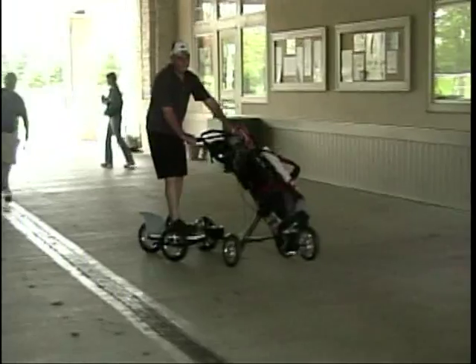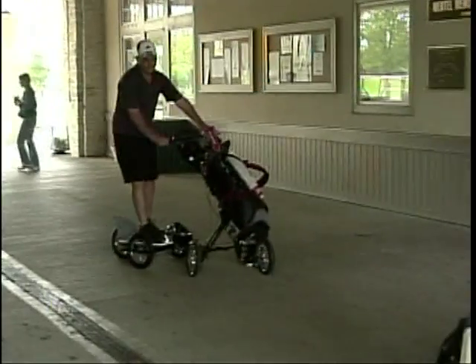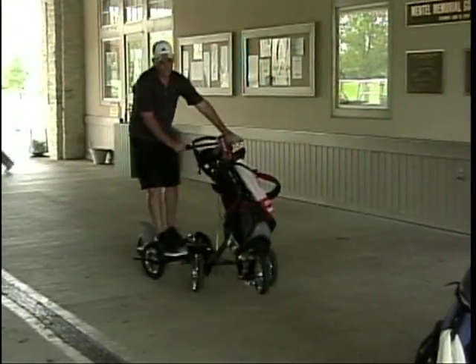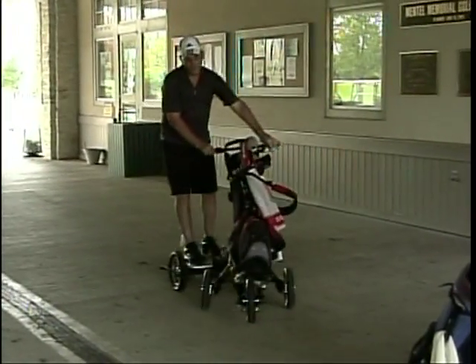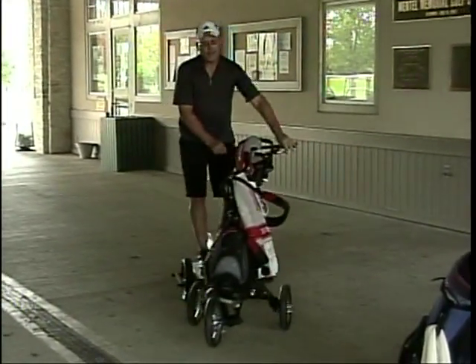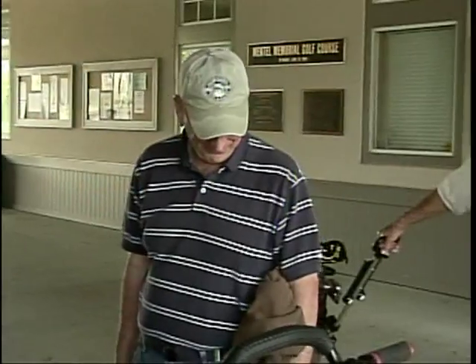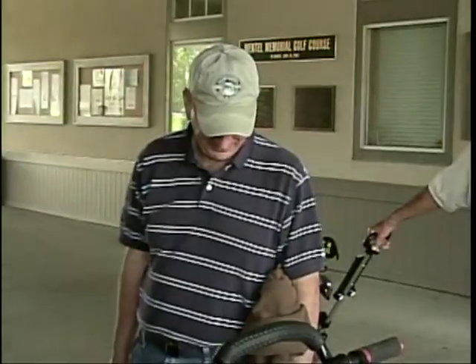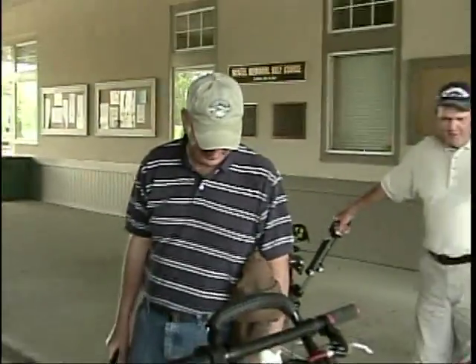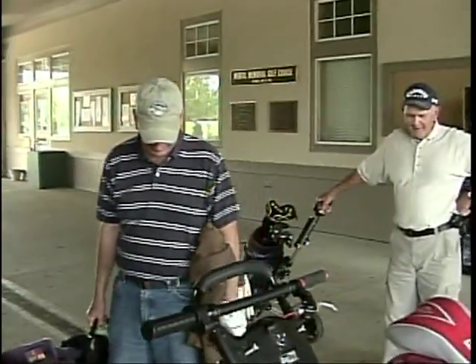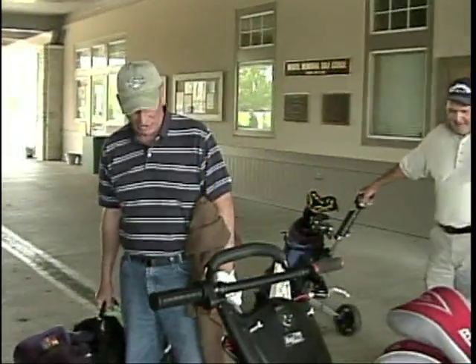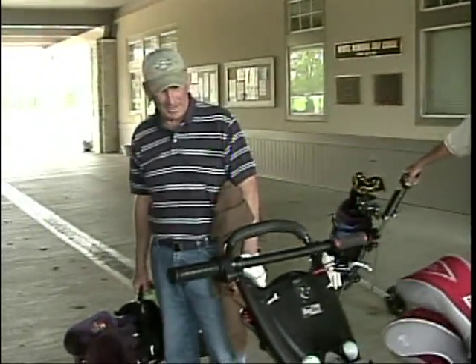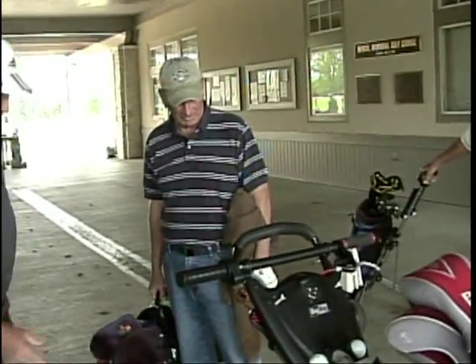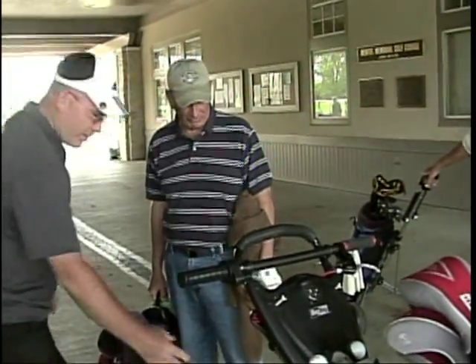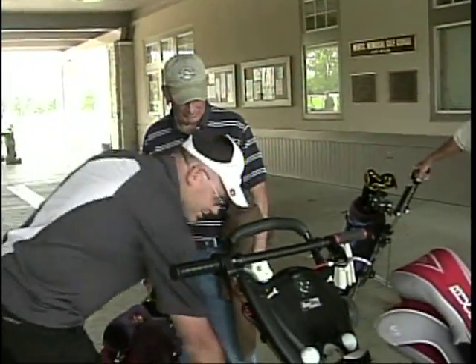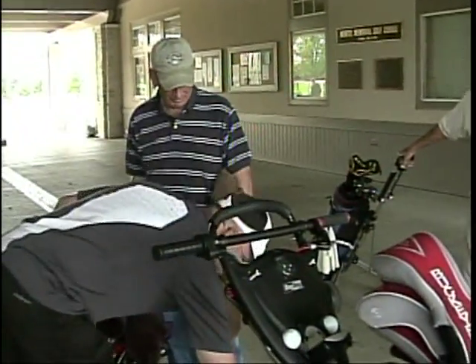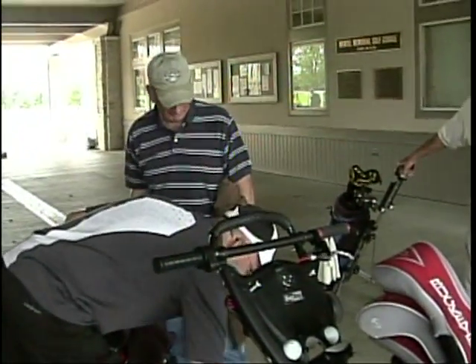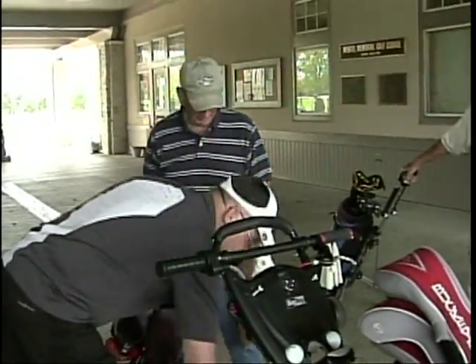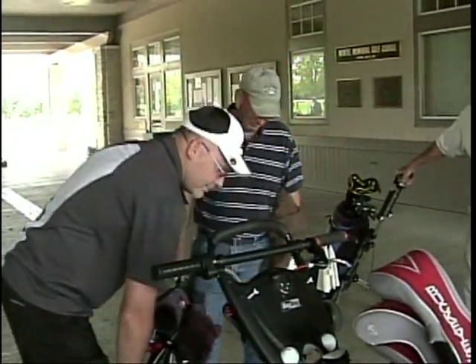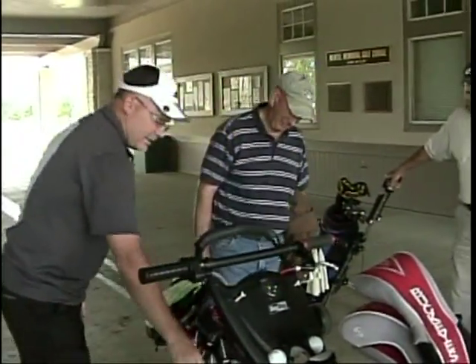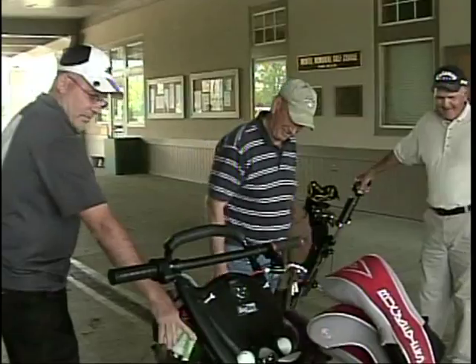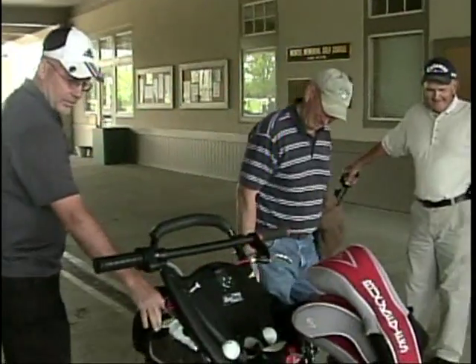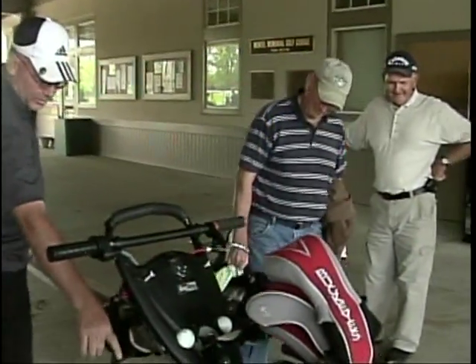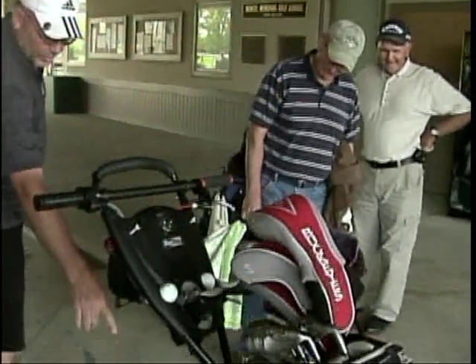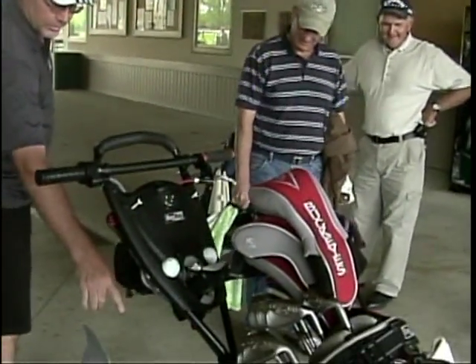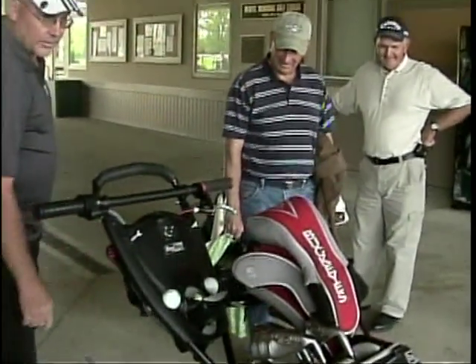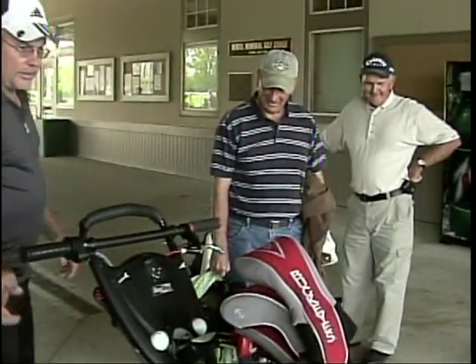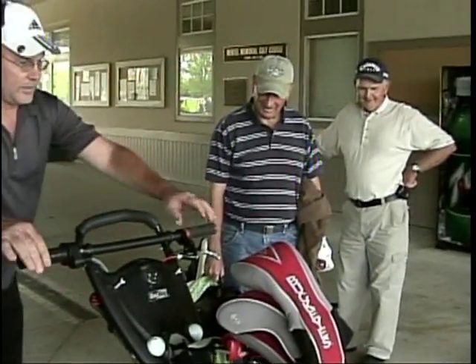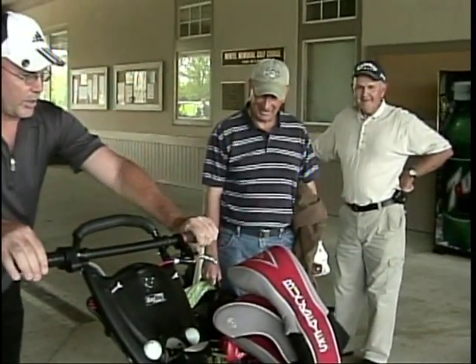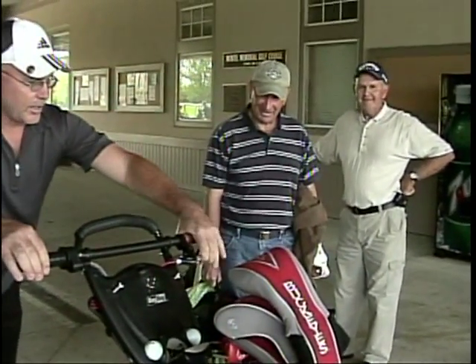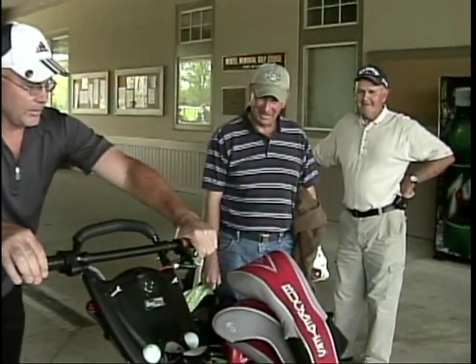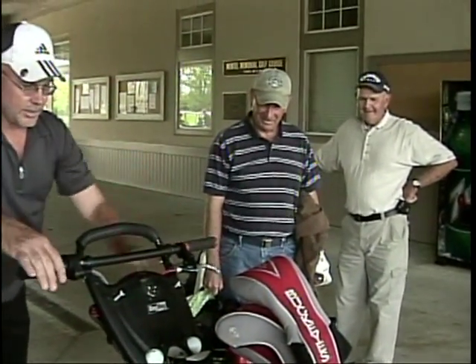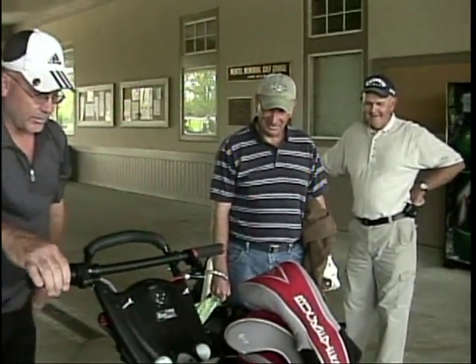There's a seat right here. The batteries are on the platform. That's the motor and that's the controller. And there's a brake right here, and that's the throttle.